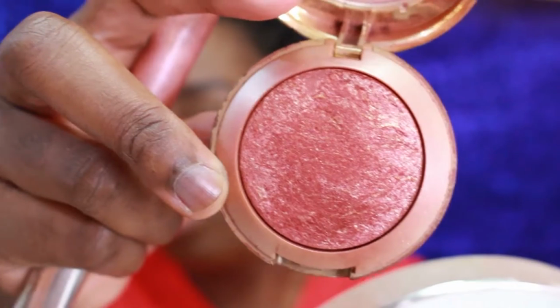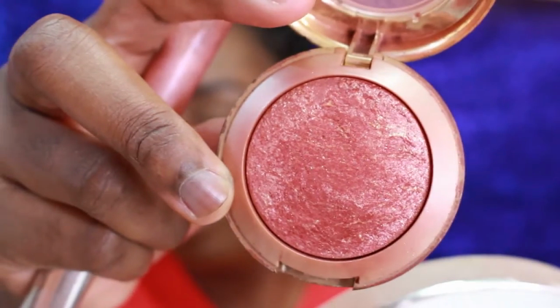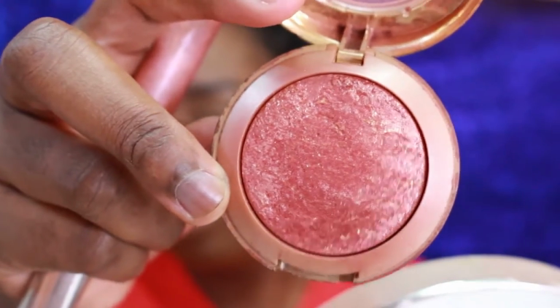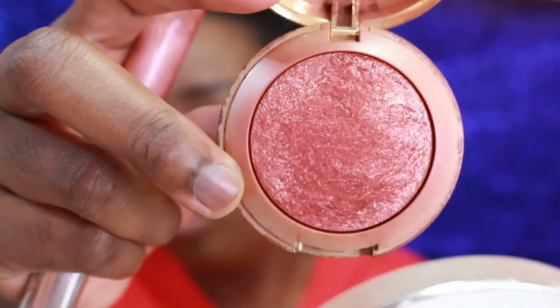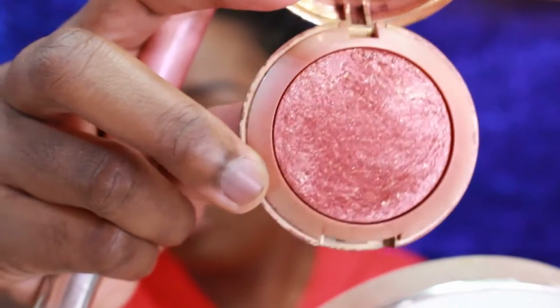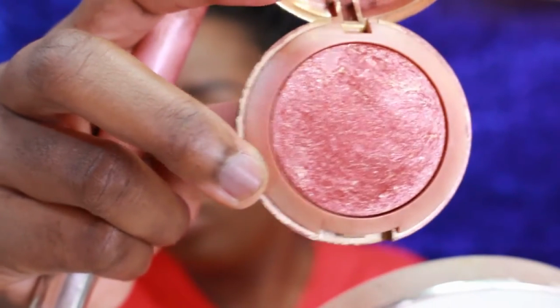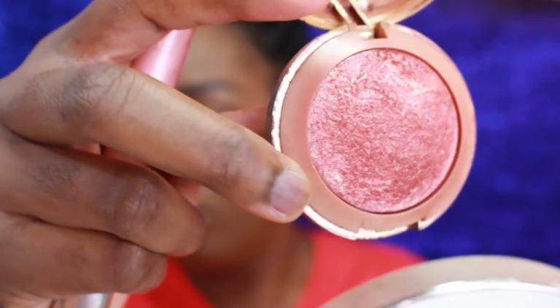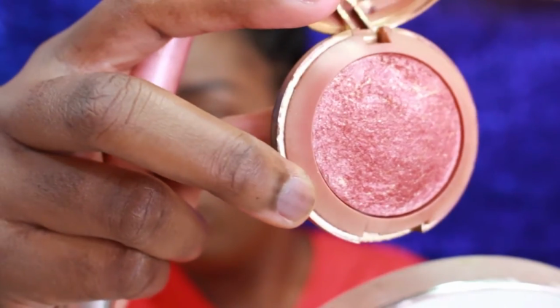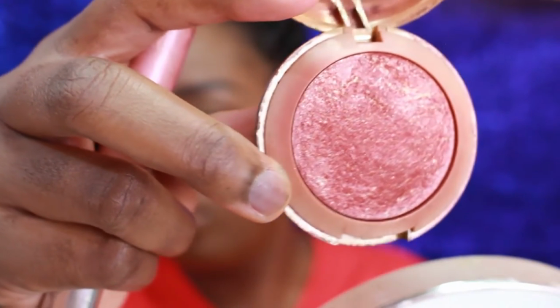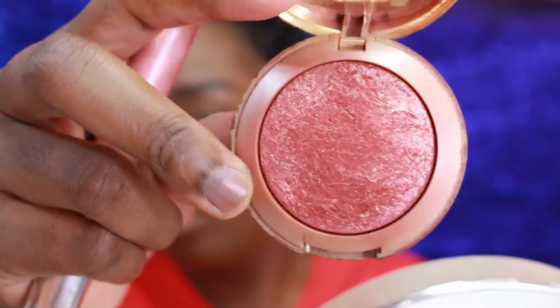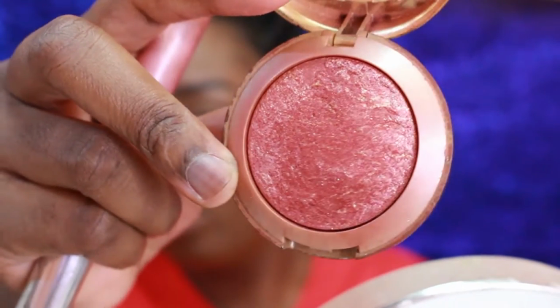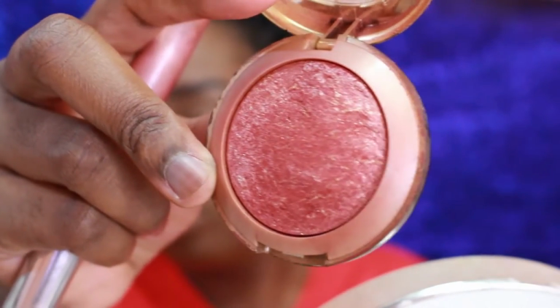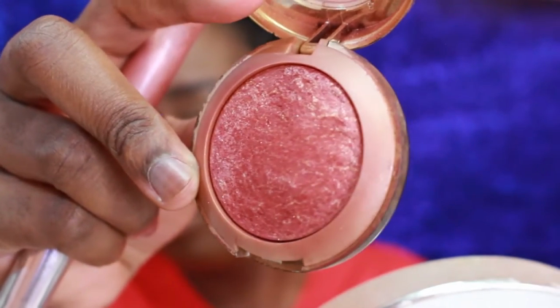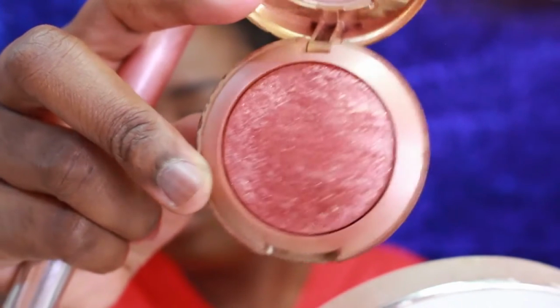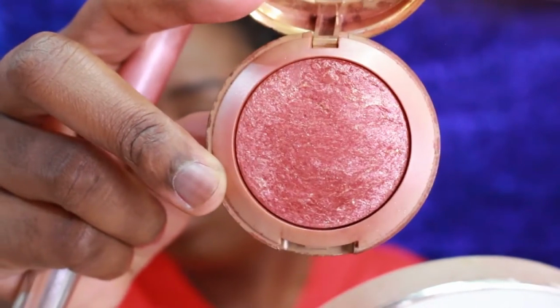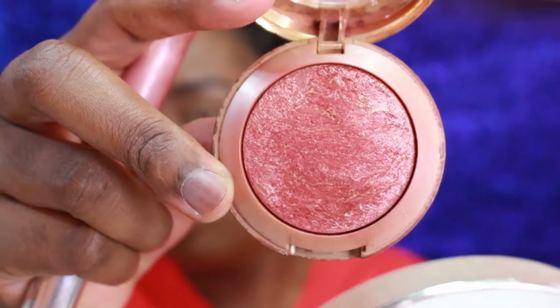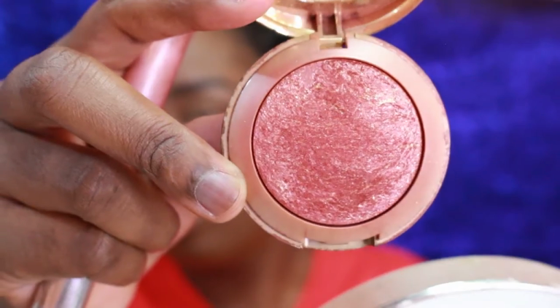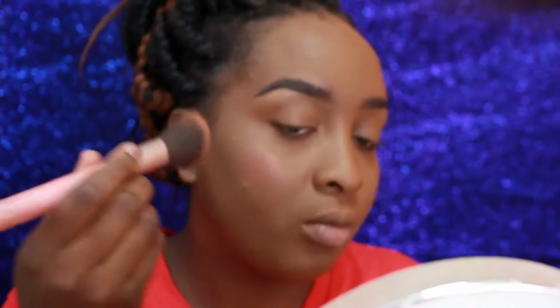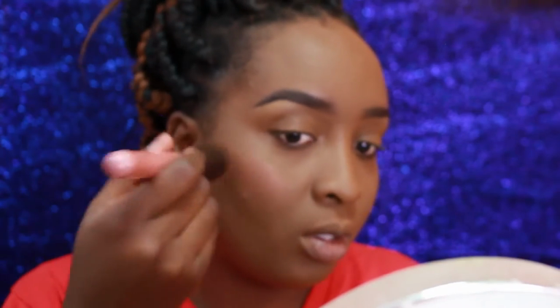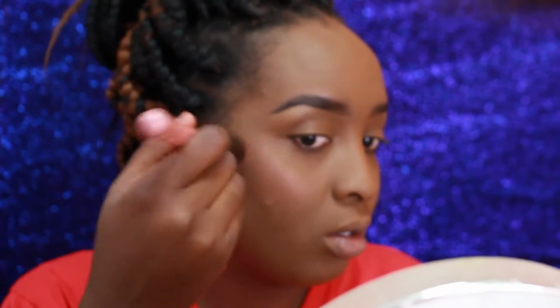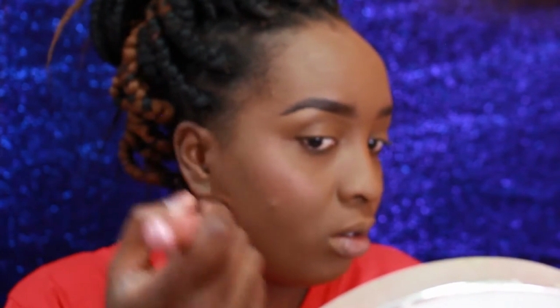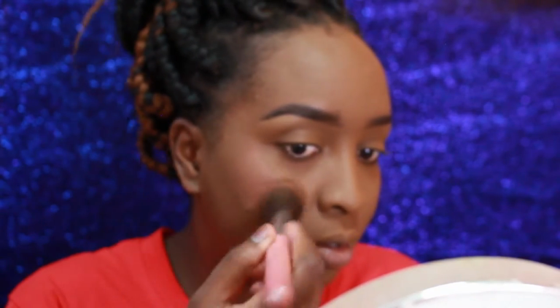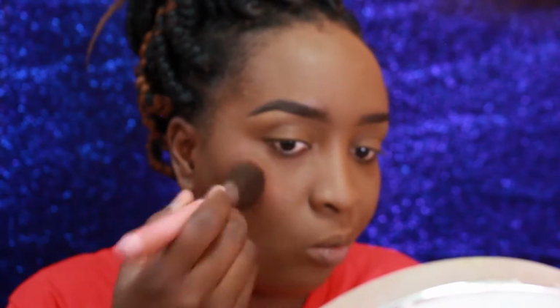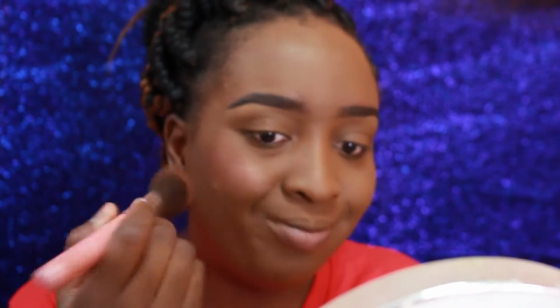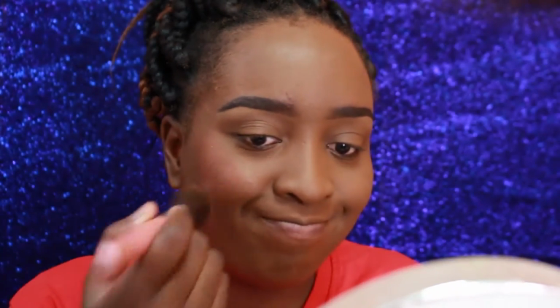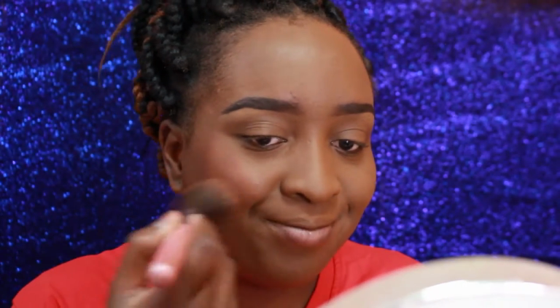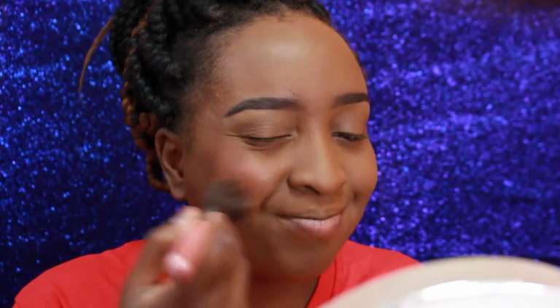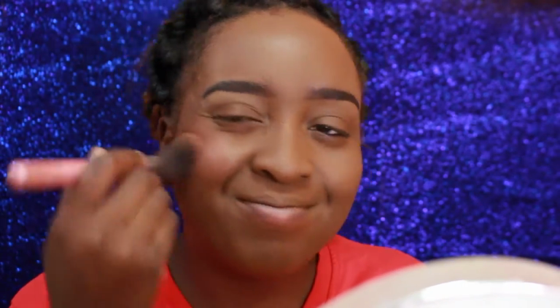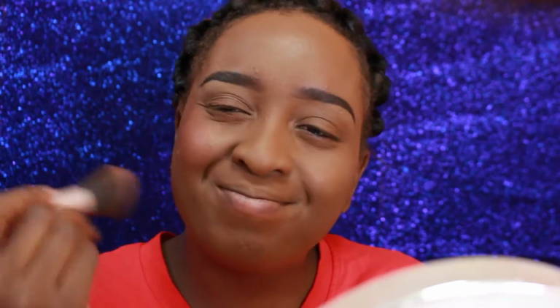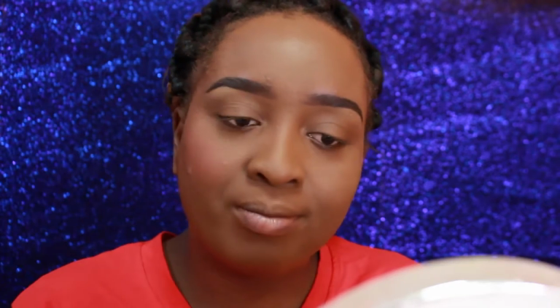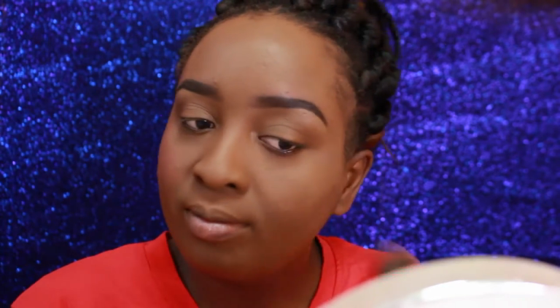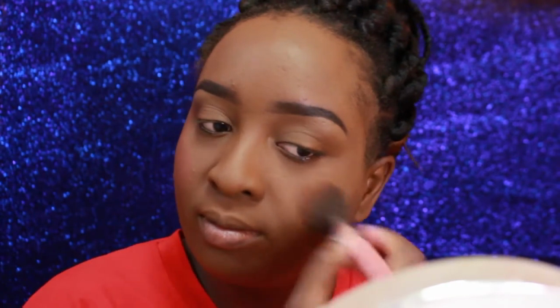I'm using a blush by Milani. I love the shade of this blush against my skin tone — it gives me just the right pop of color without being too over the top and having me look like a clown.